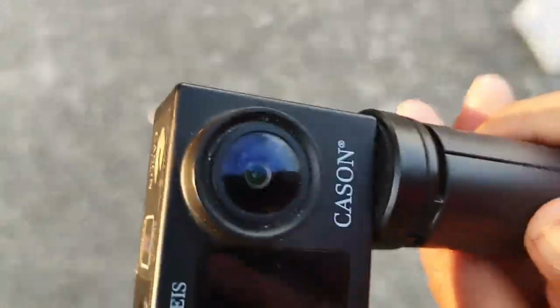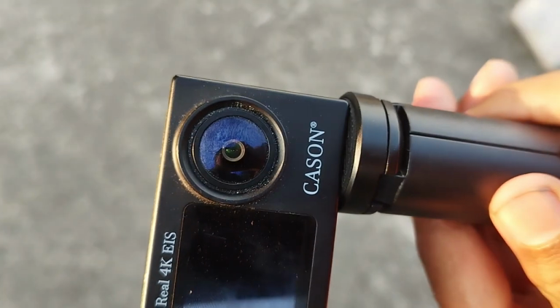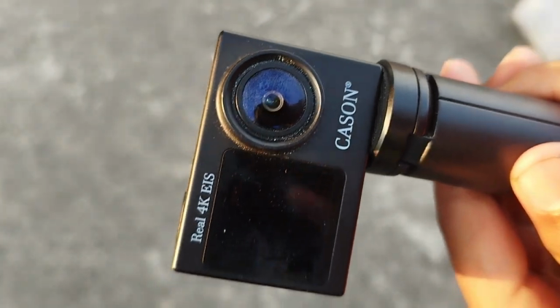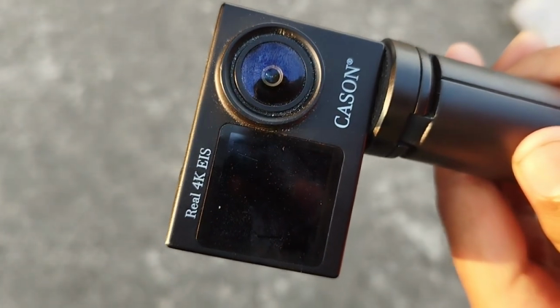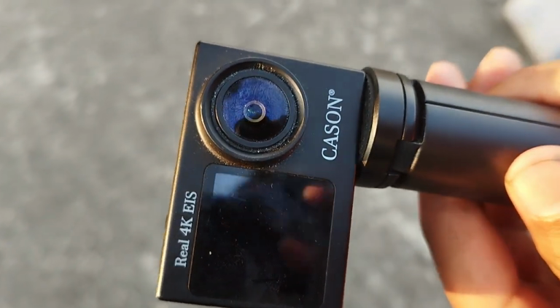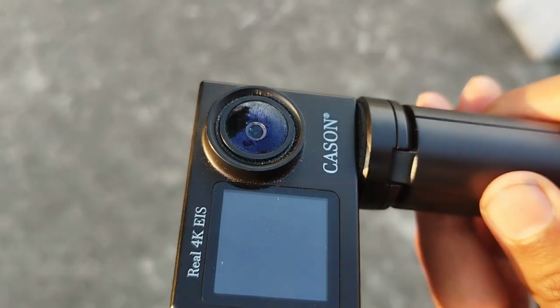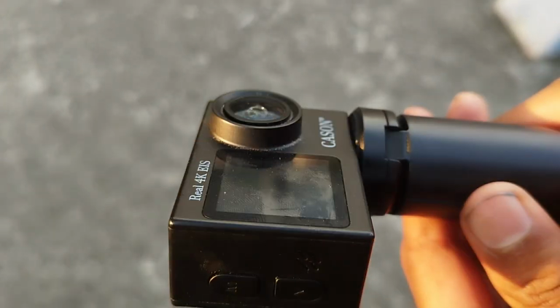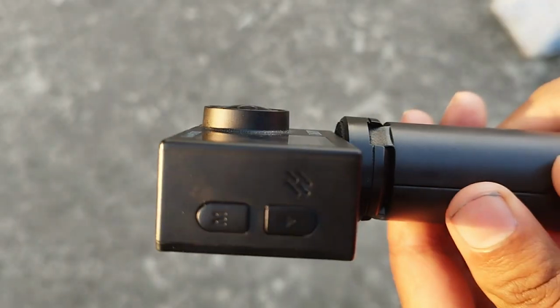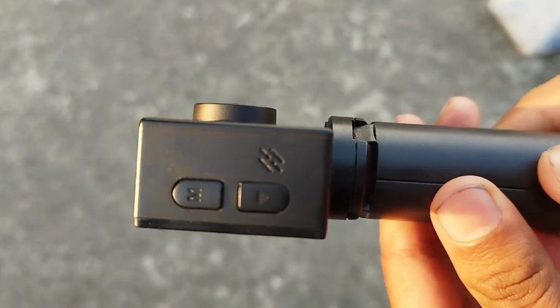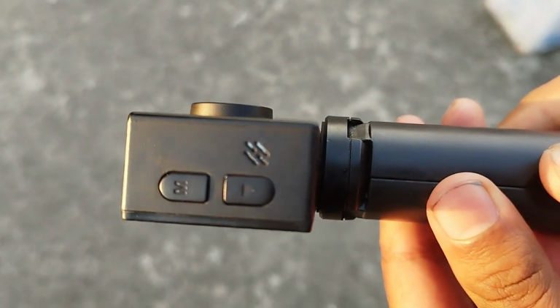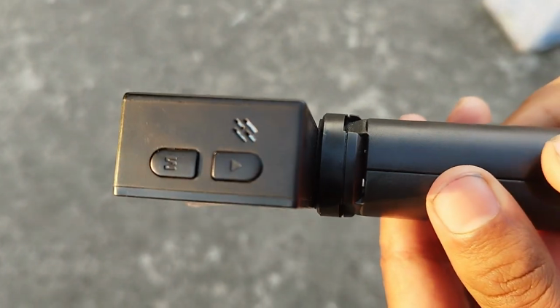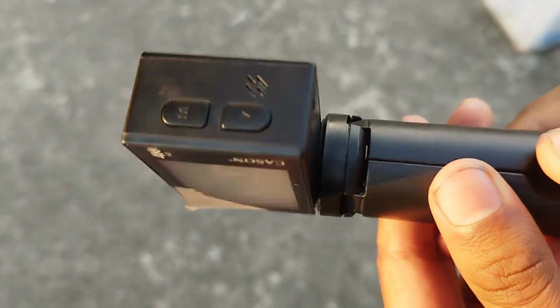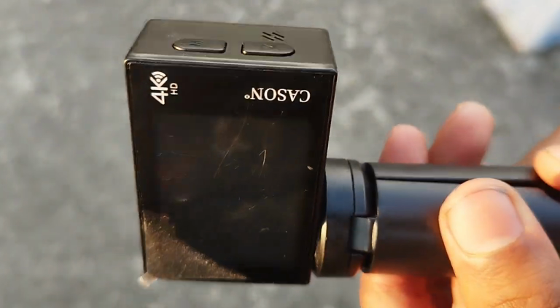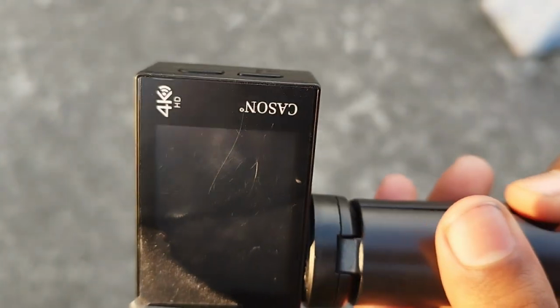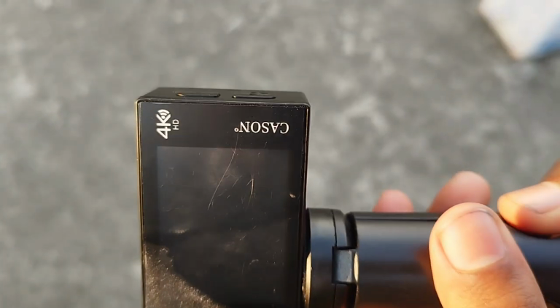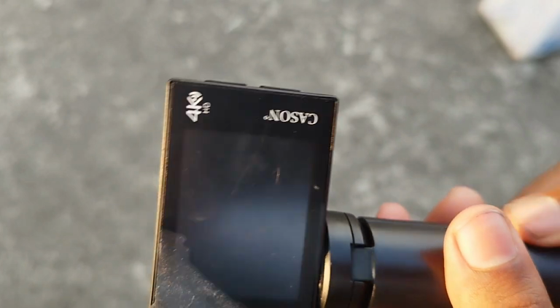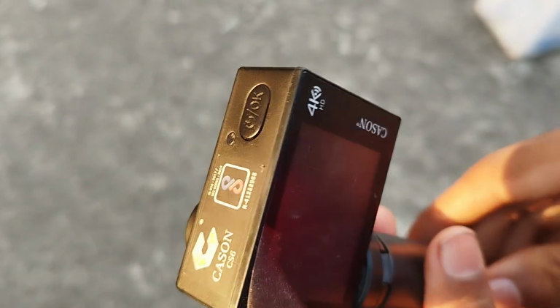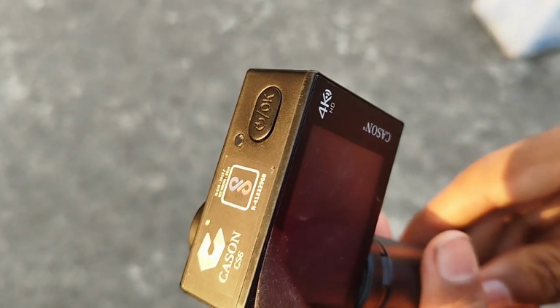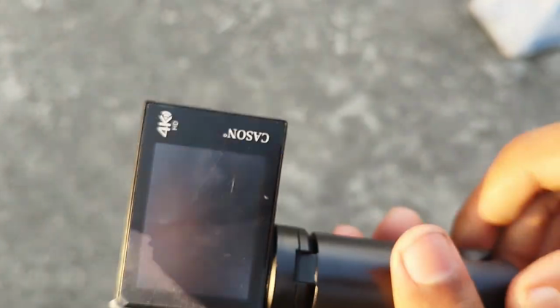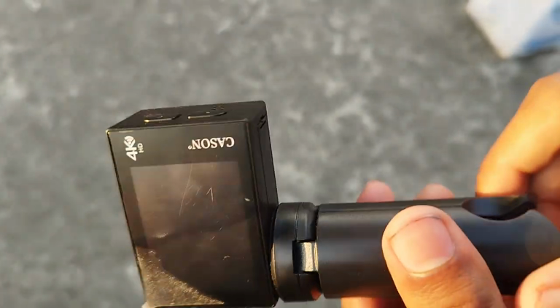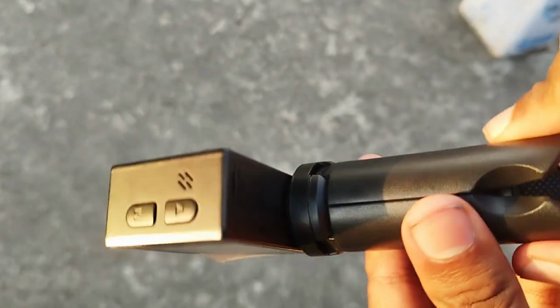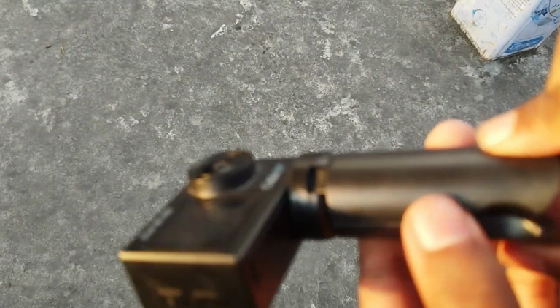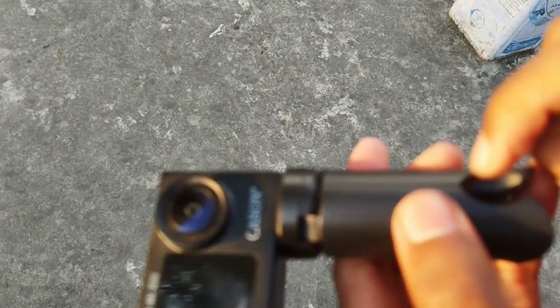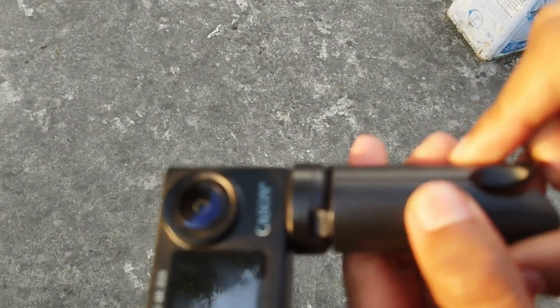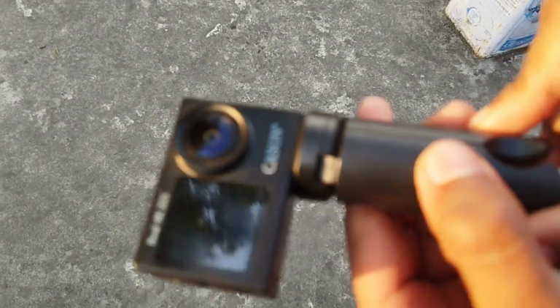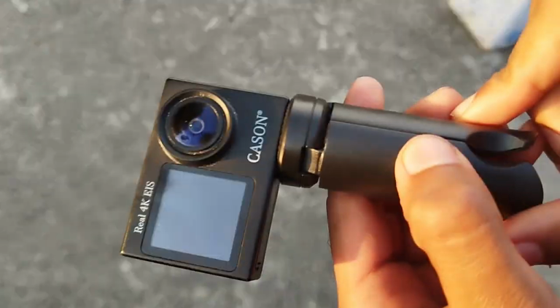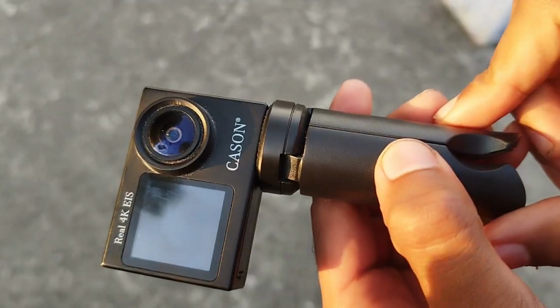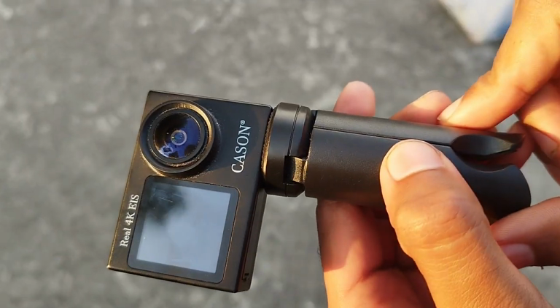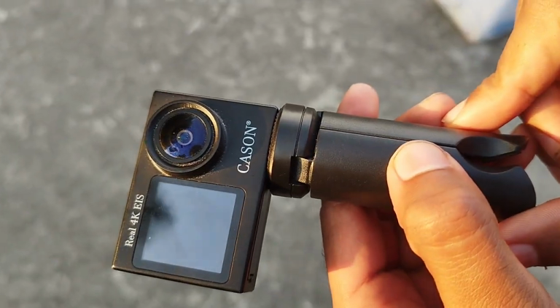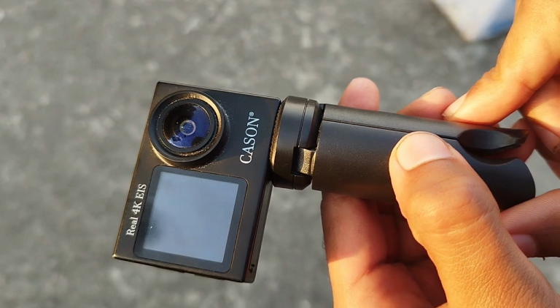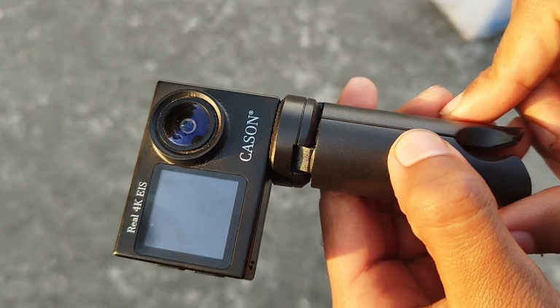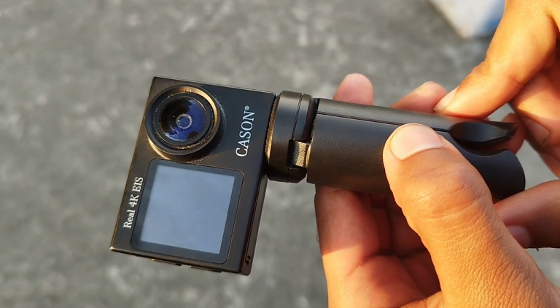This is a very minimal design and small-sized design. You can find 3 buttons — one main power button and the other buttons. As you can see on the screen, this is a small size.